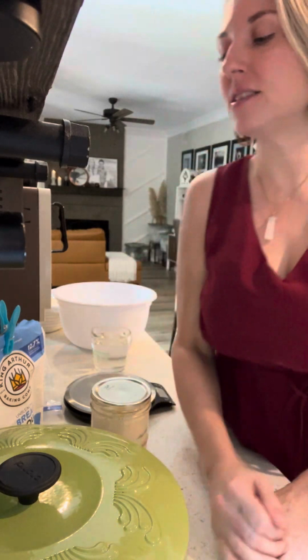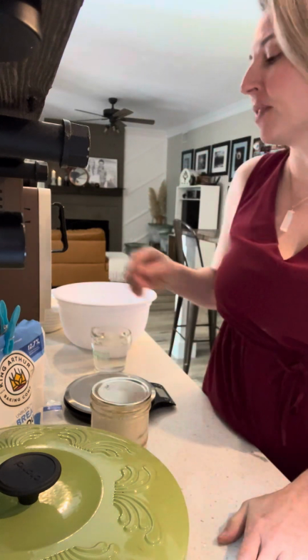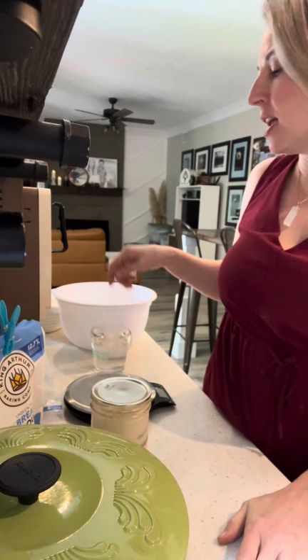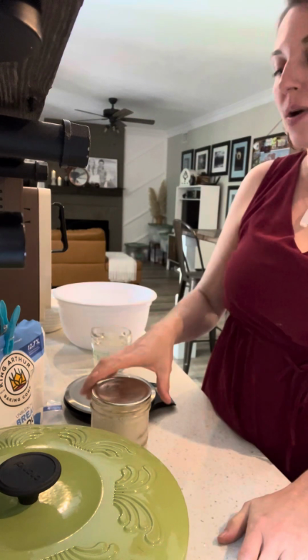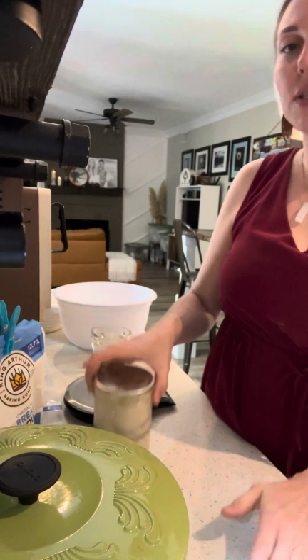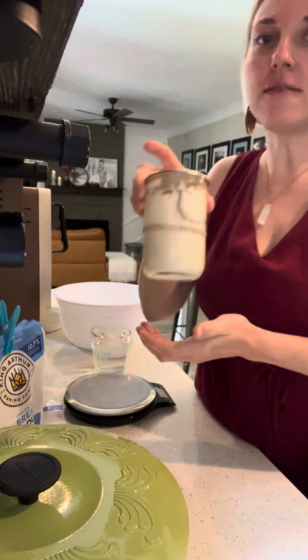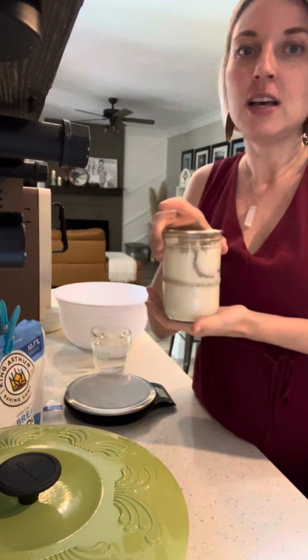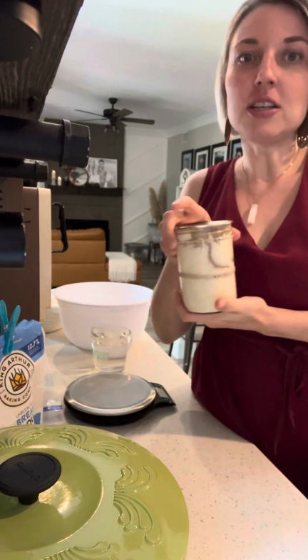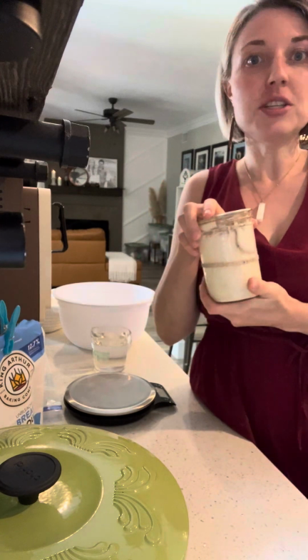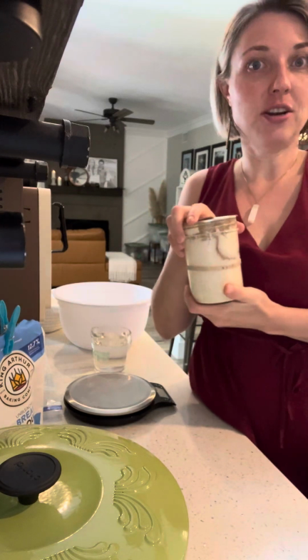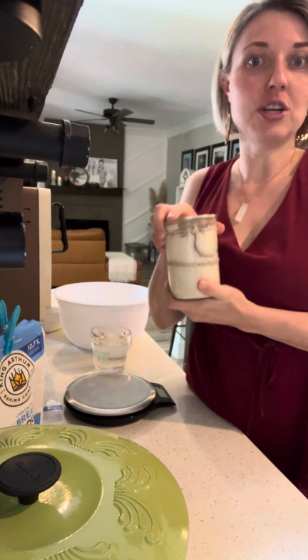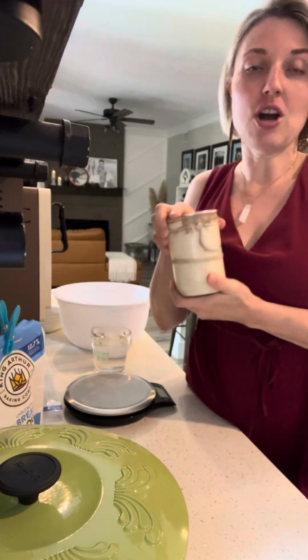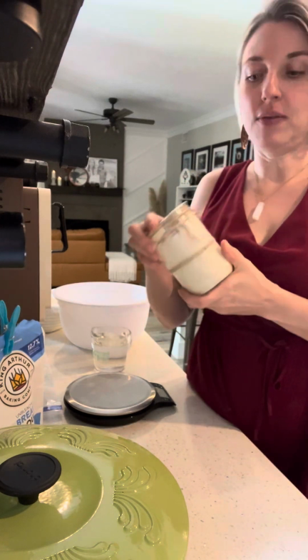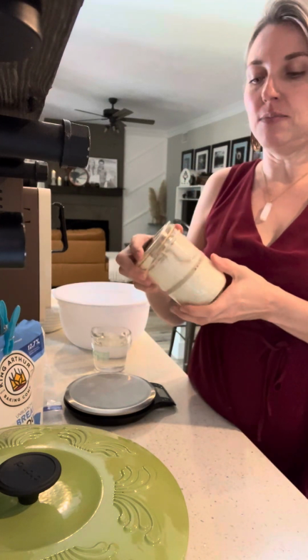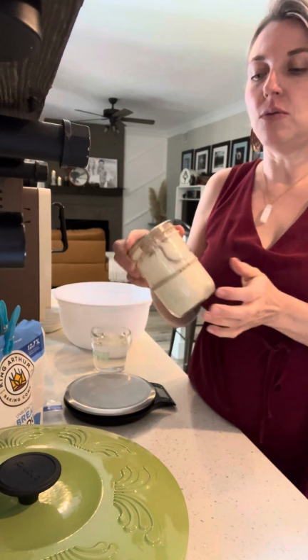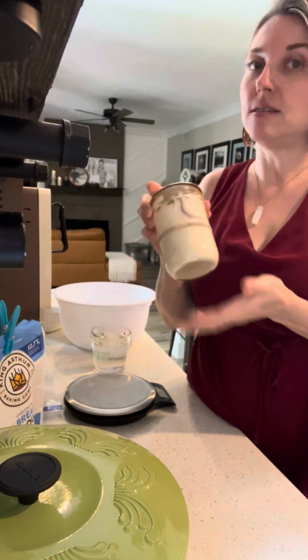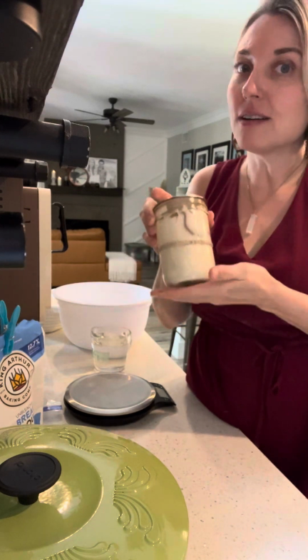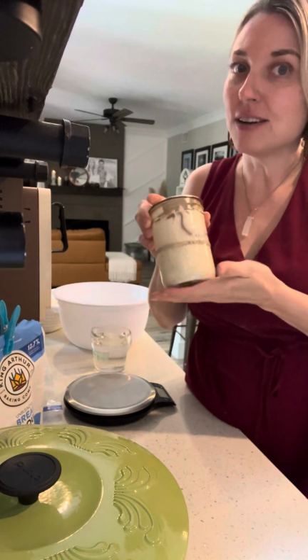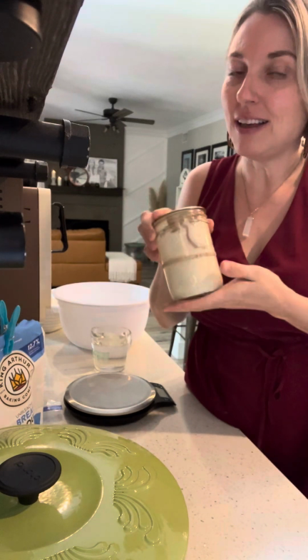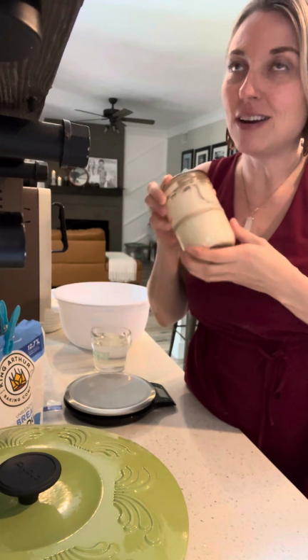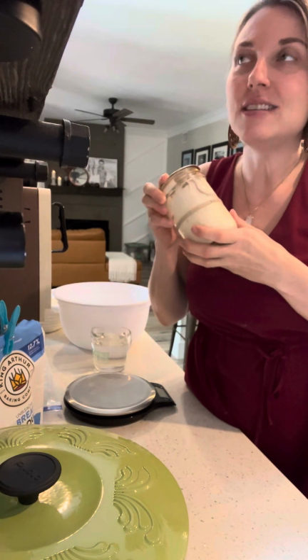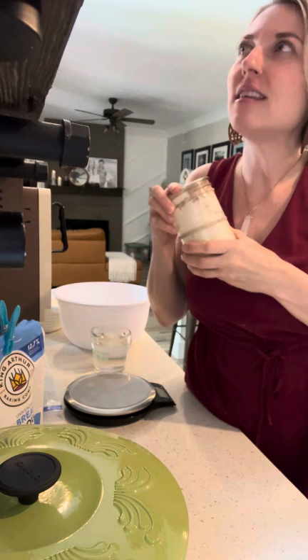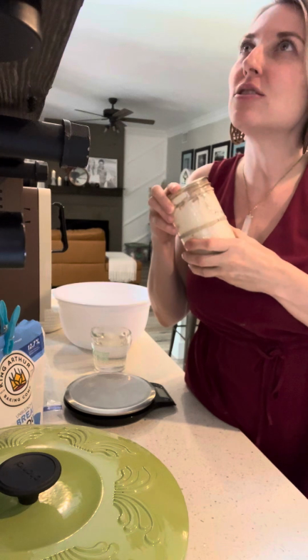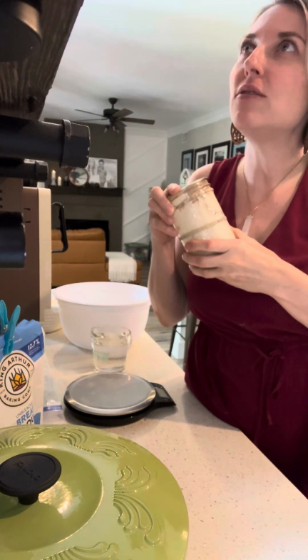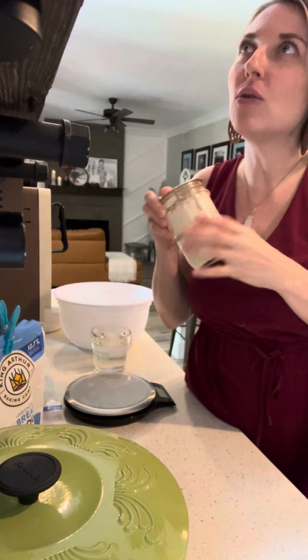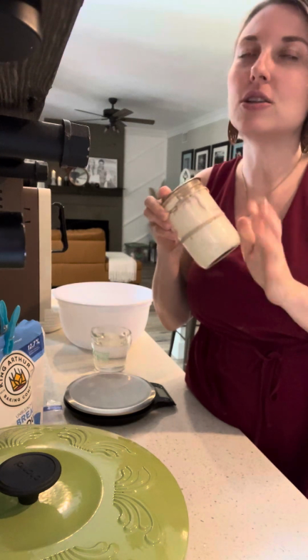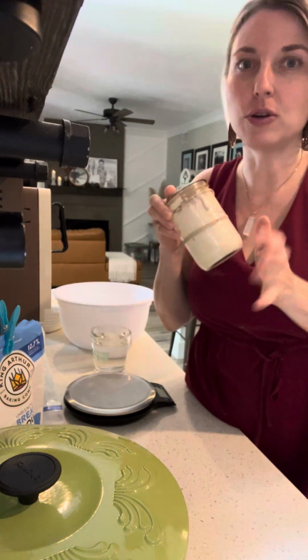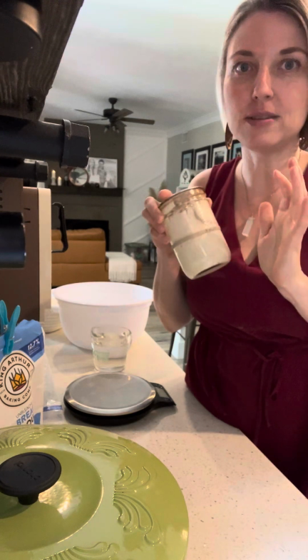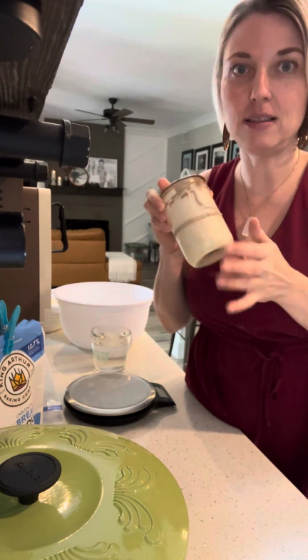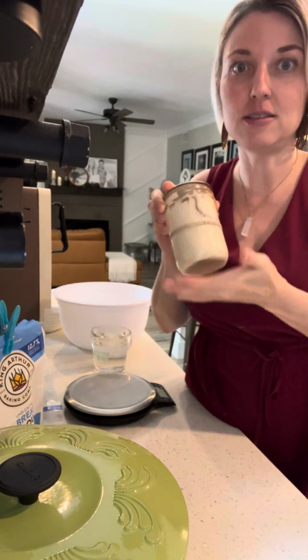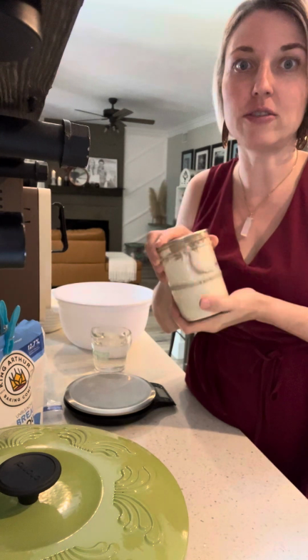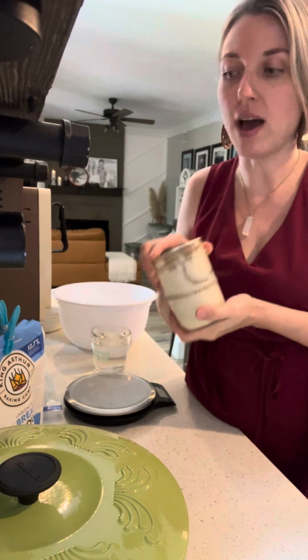You probably have a little container or a jar about this big with some starter in it. There is about 50 or 100 grams of starter in the jar that you have.